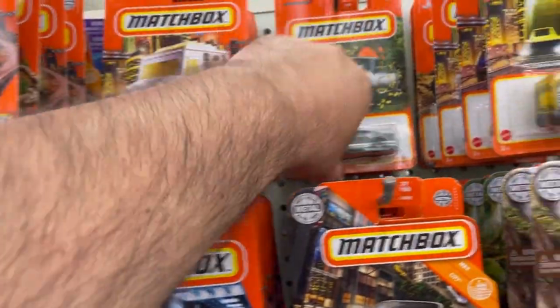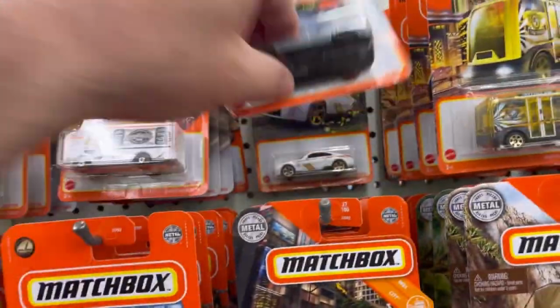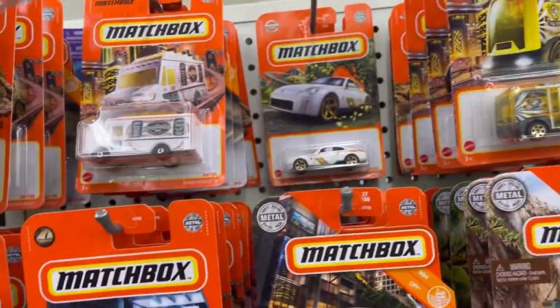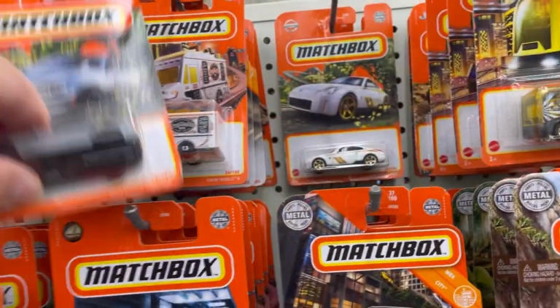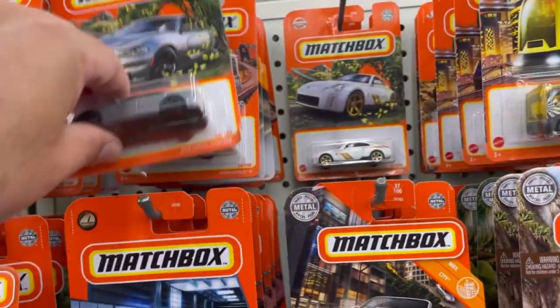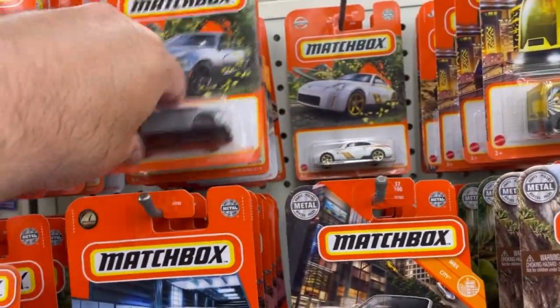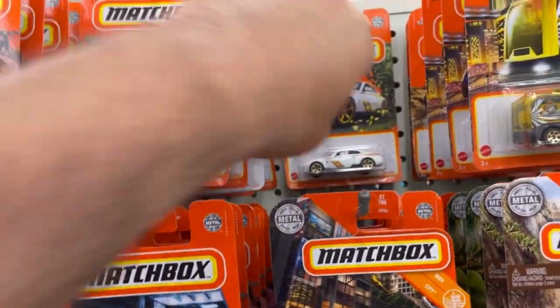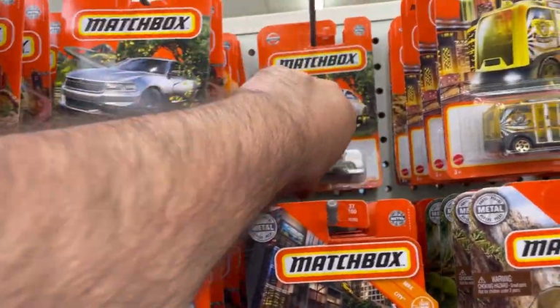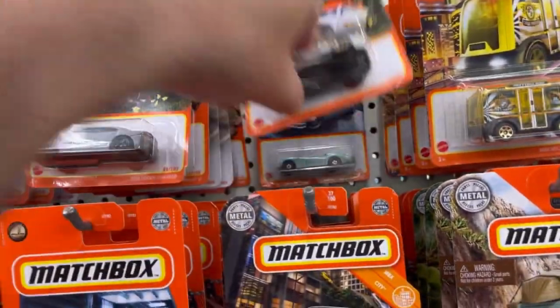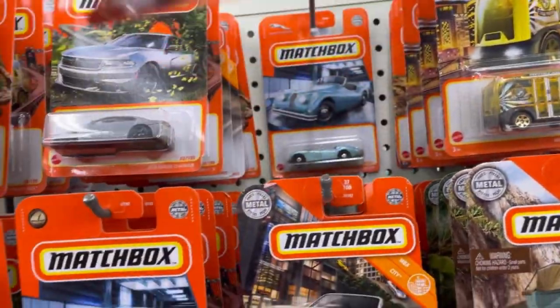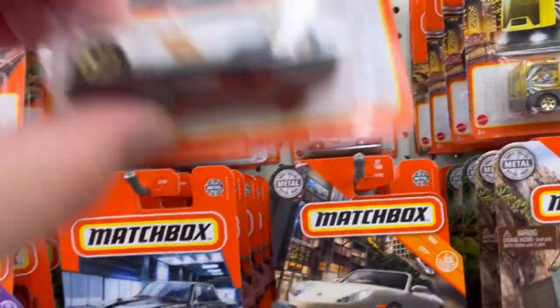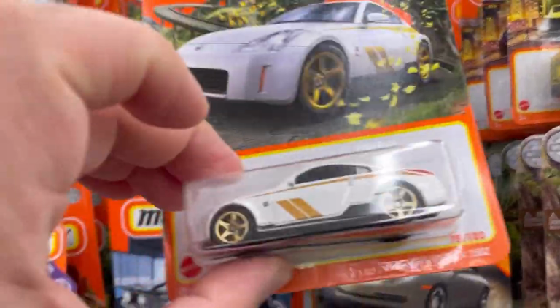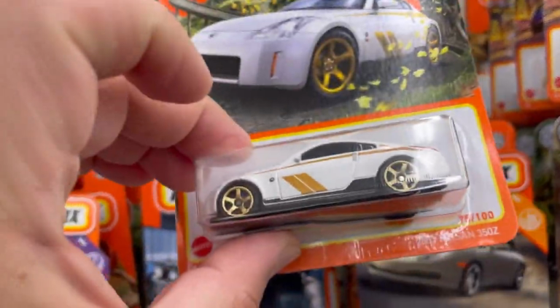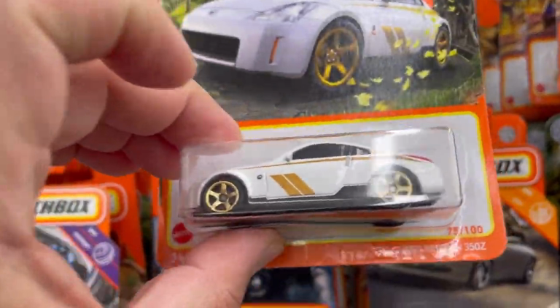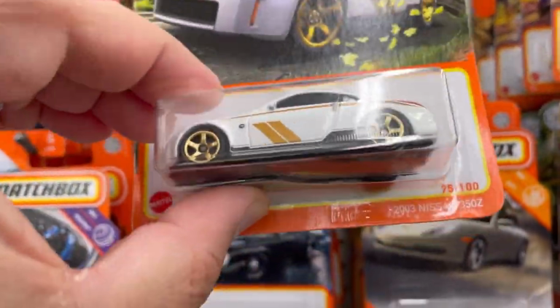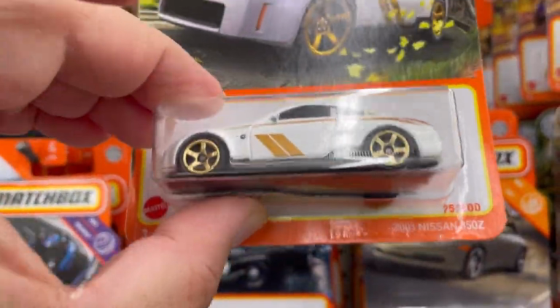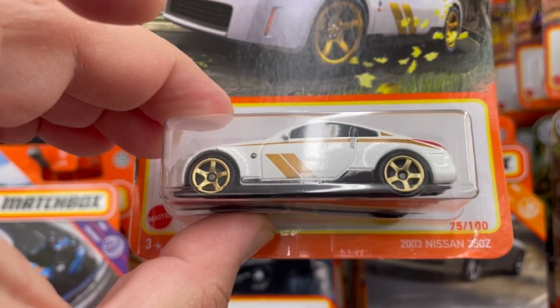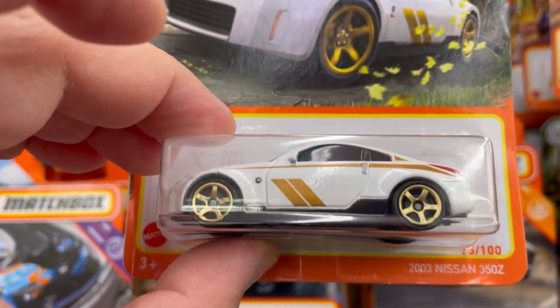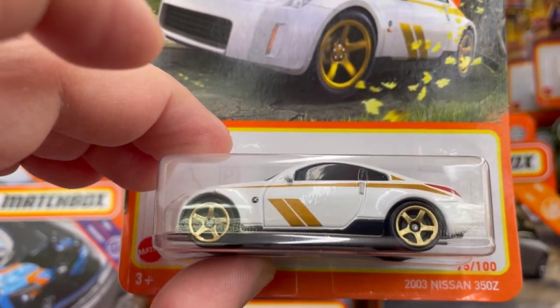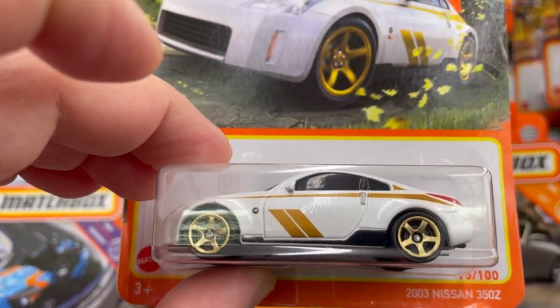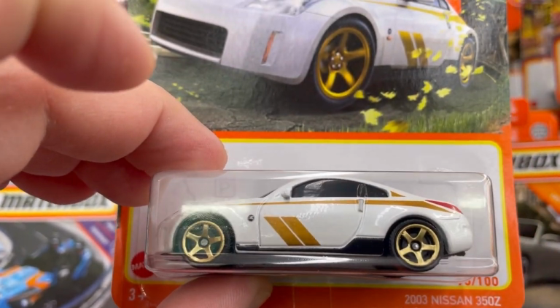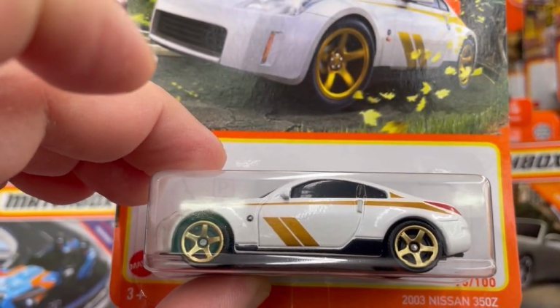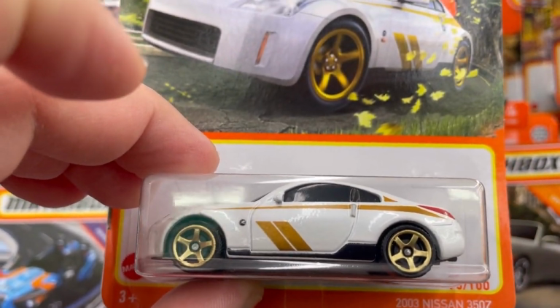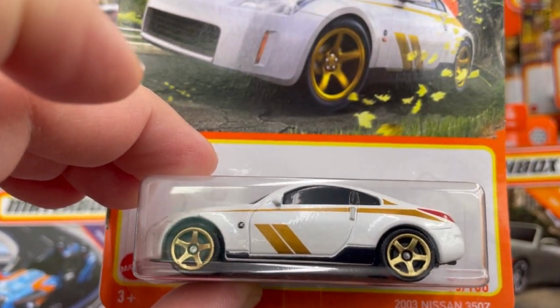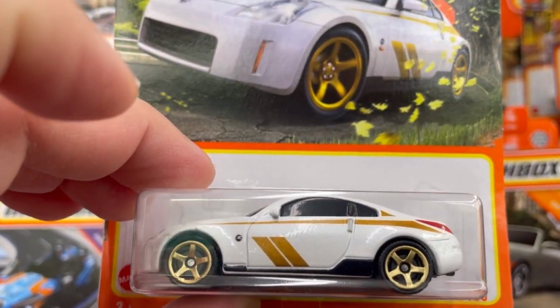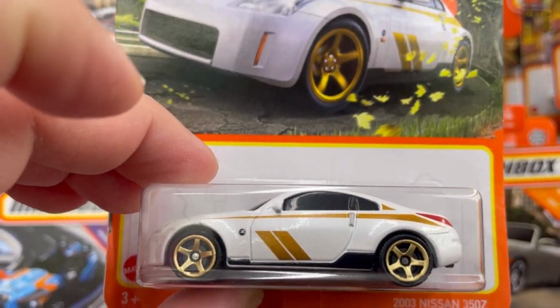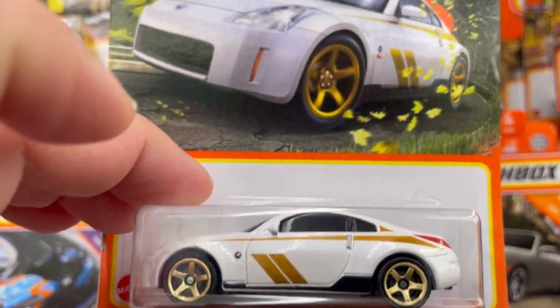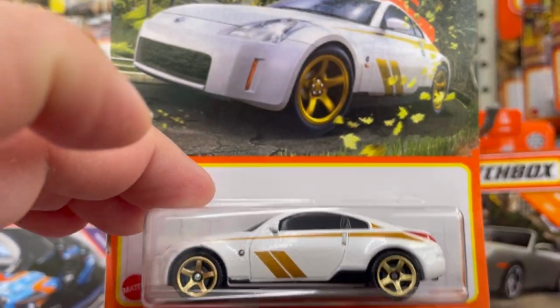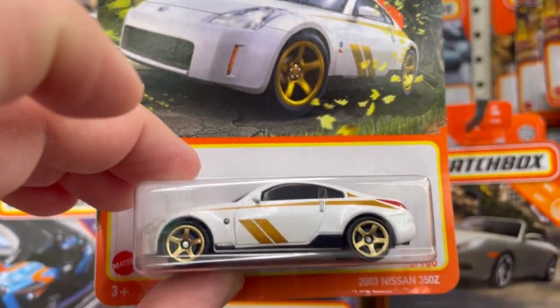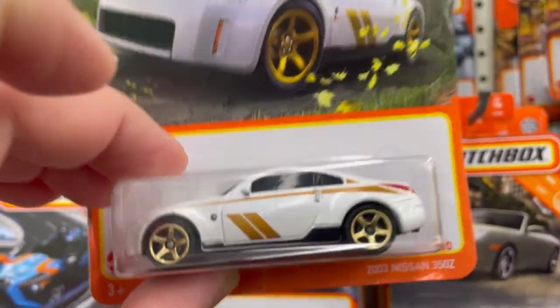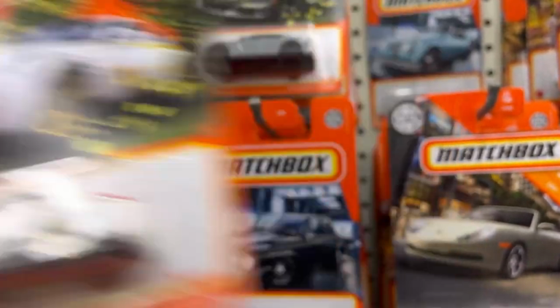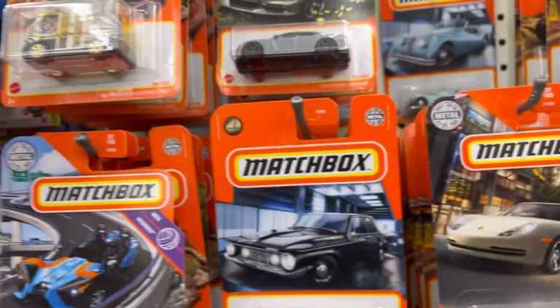There's another one. Here's a very cool 2003 Nissan 350Z — very cool.